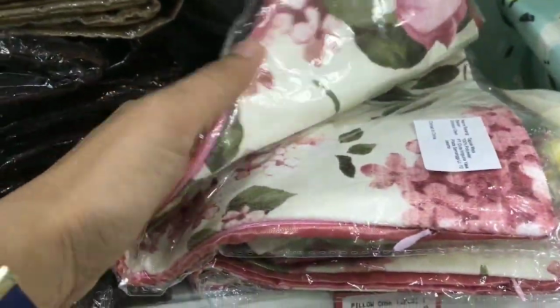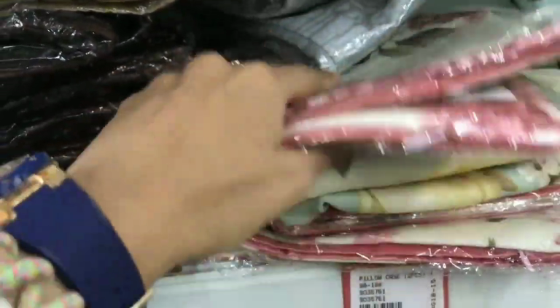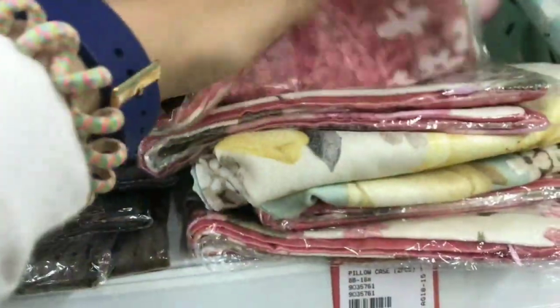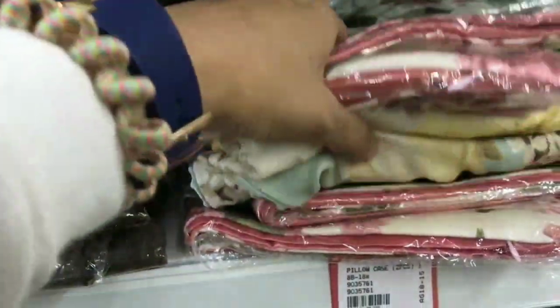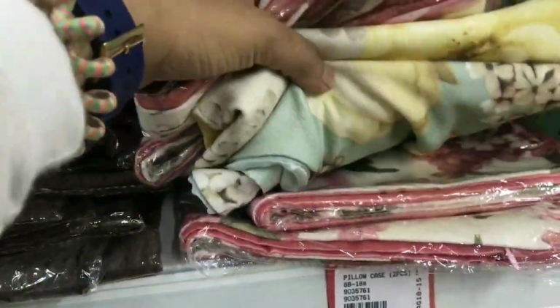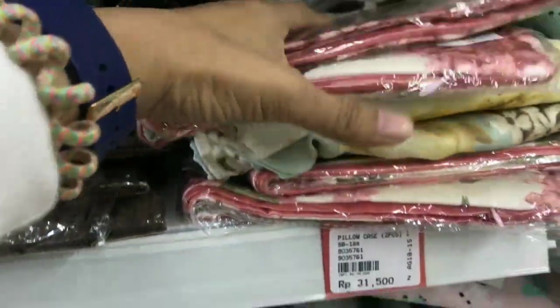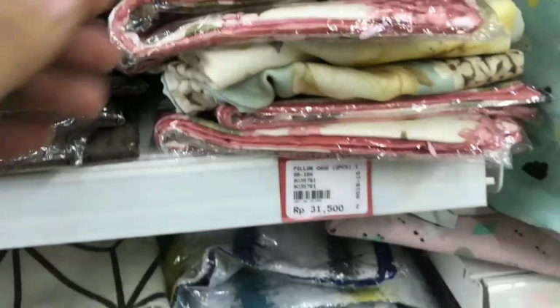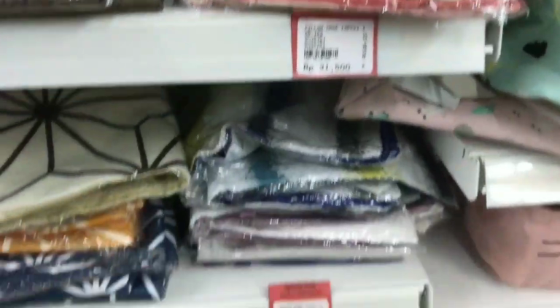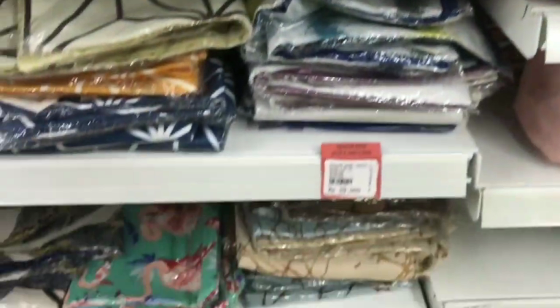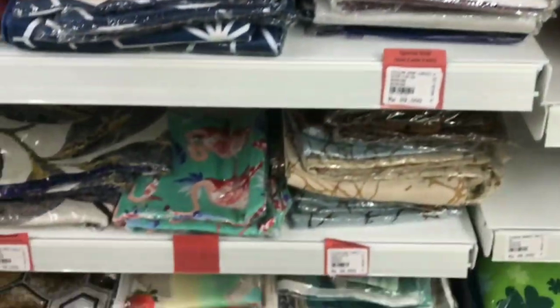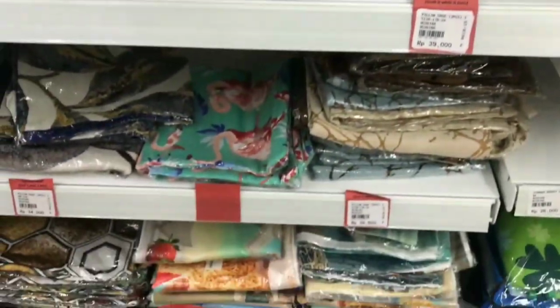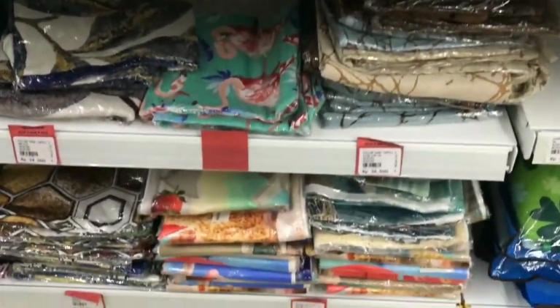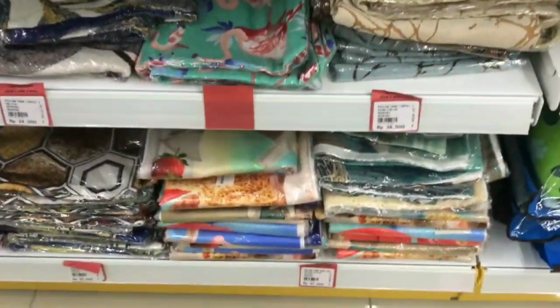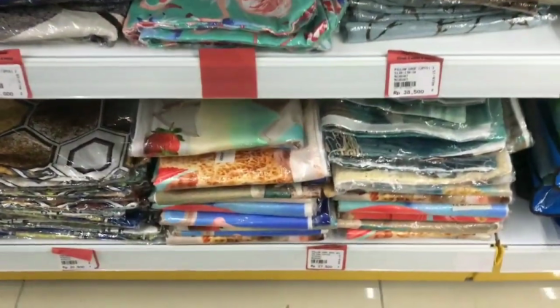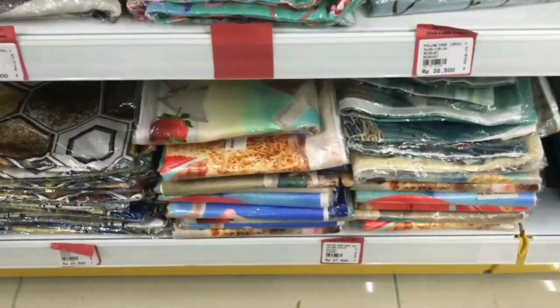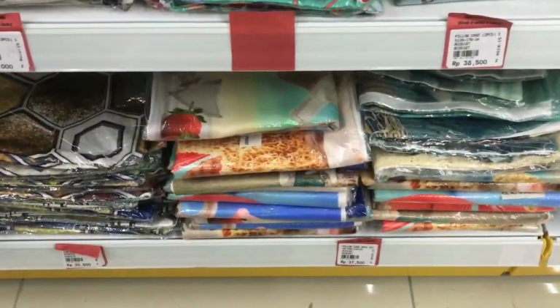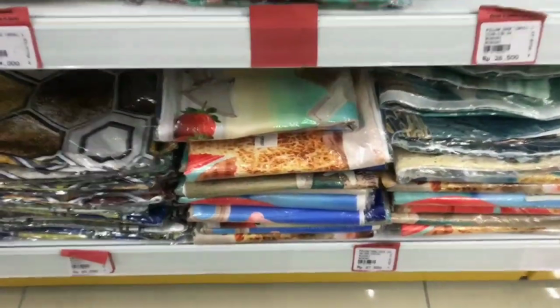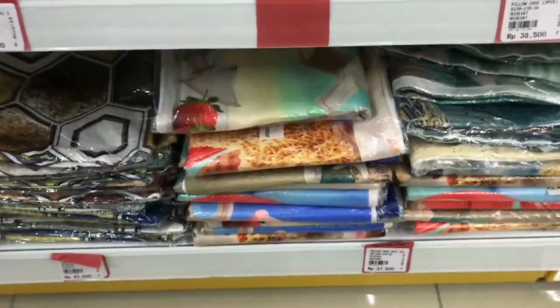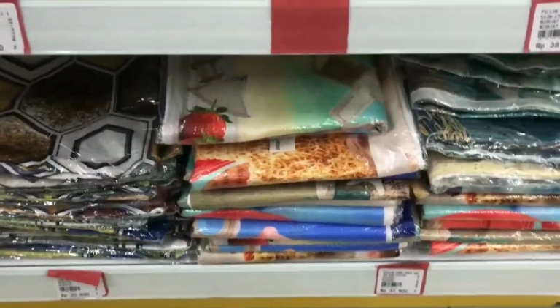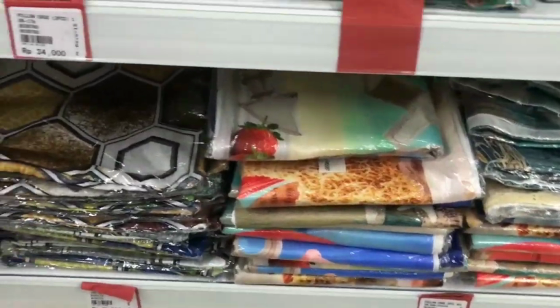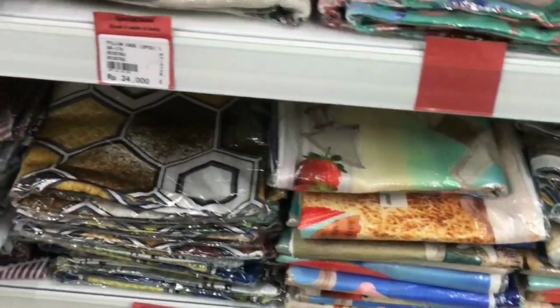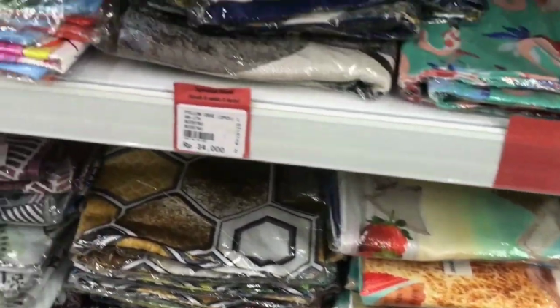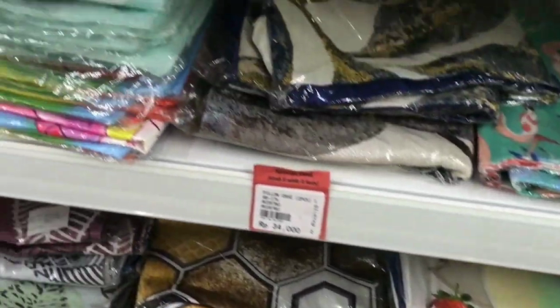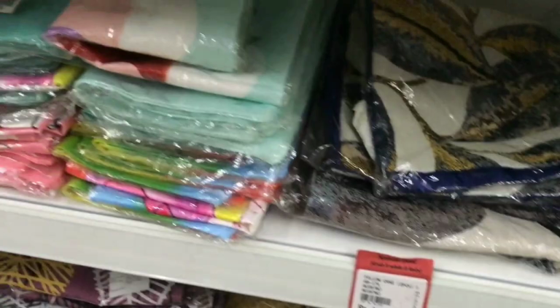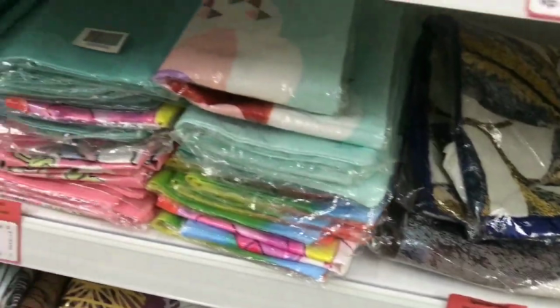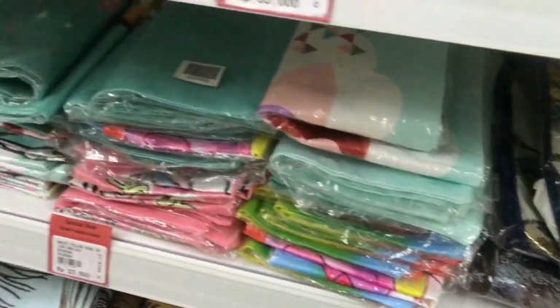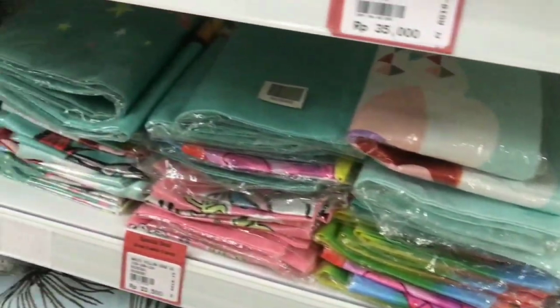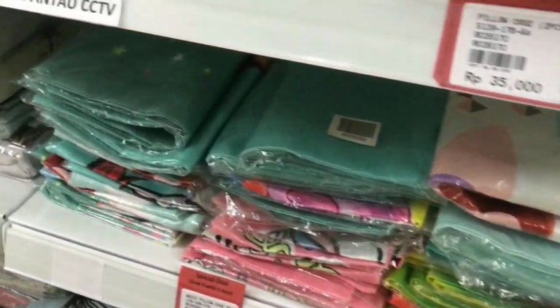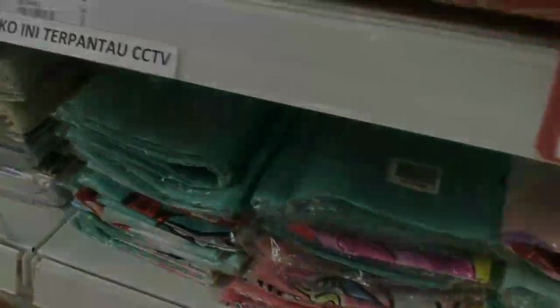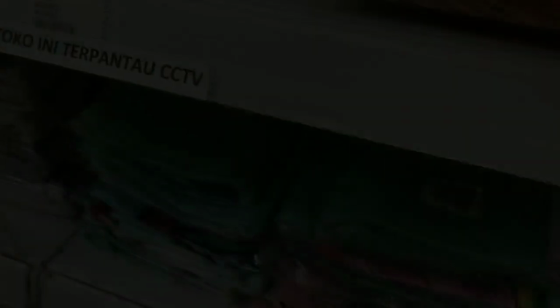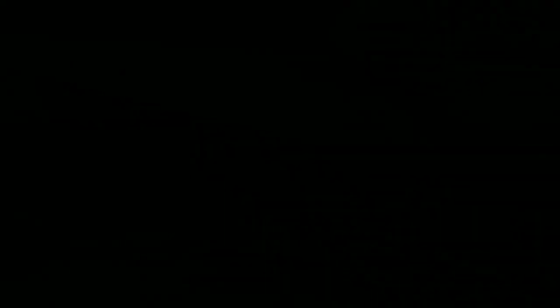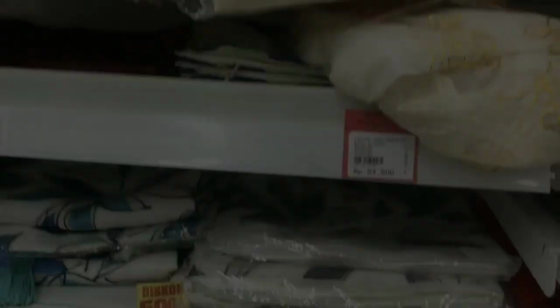Pokoknya di sini benar-benar lengkap dan rekomen banget deh. Ayo ke sini ya semuanya teman-teman, biar kita sama-sama menikmati harga murah.